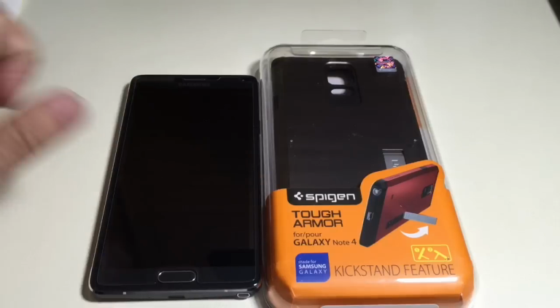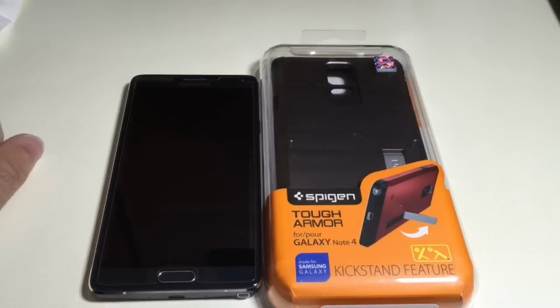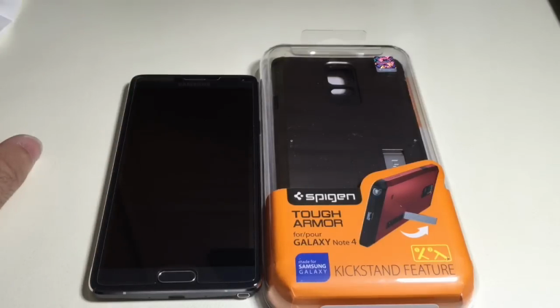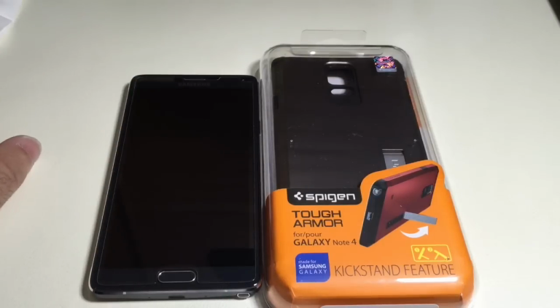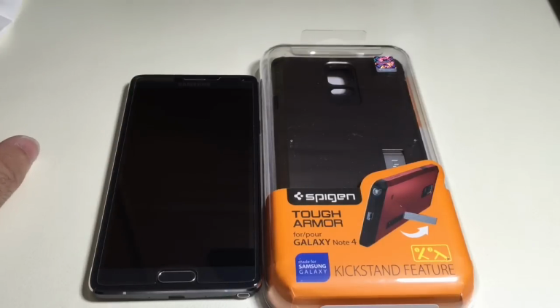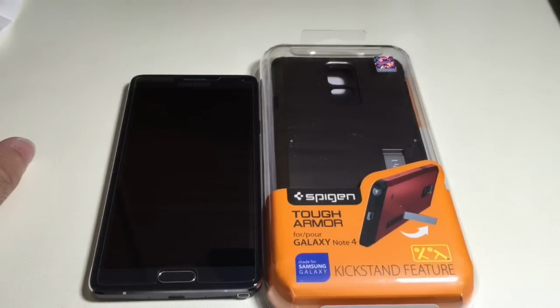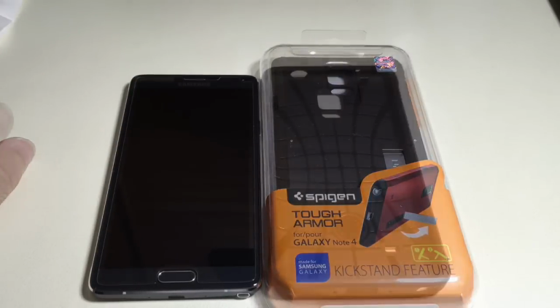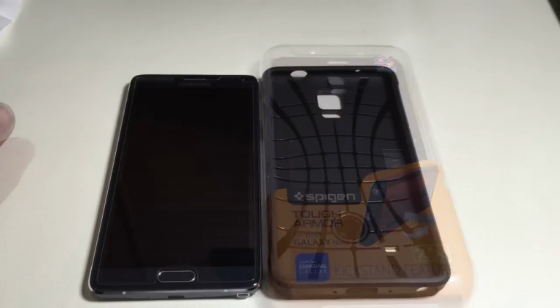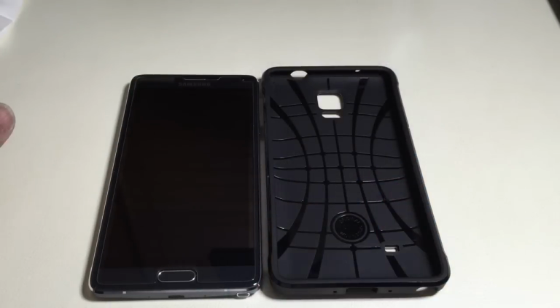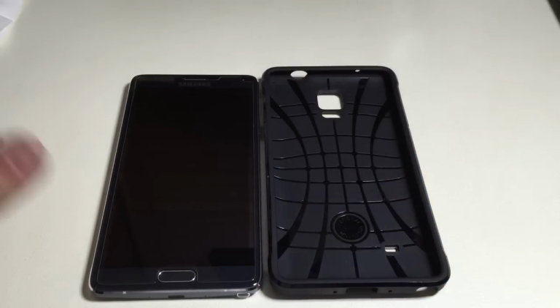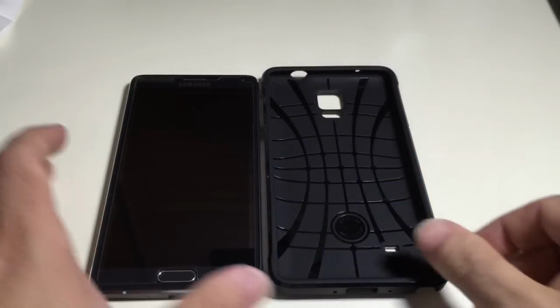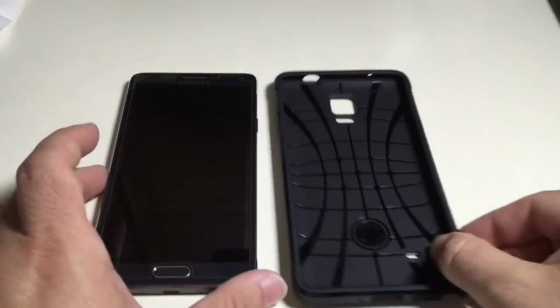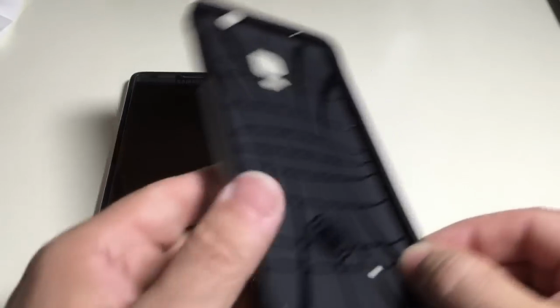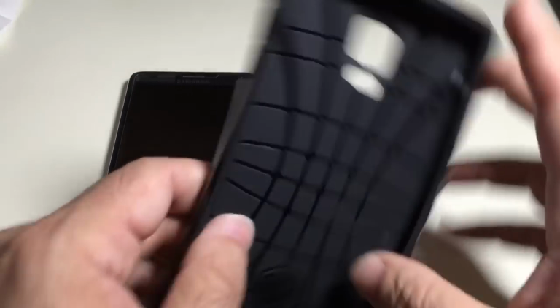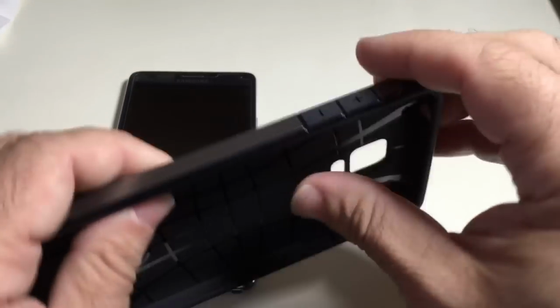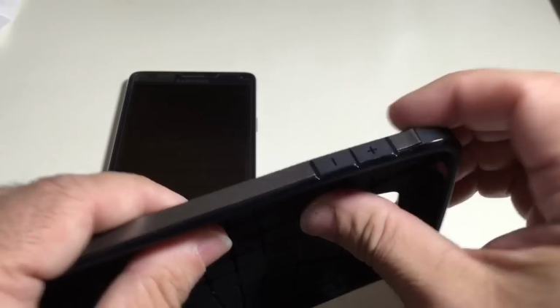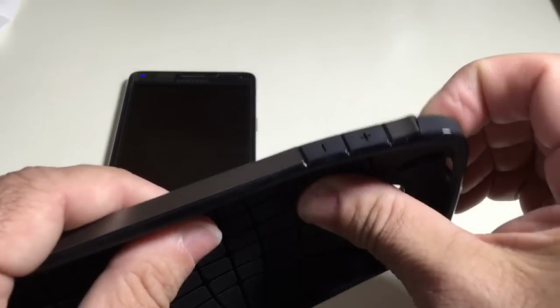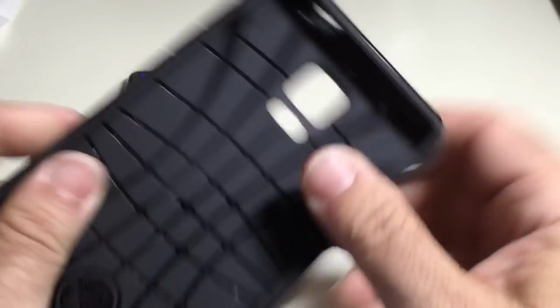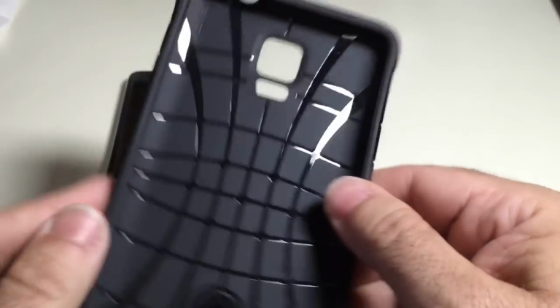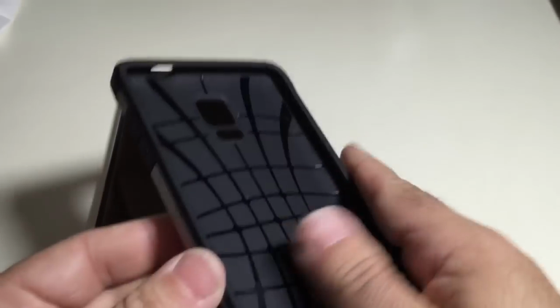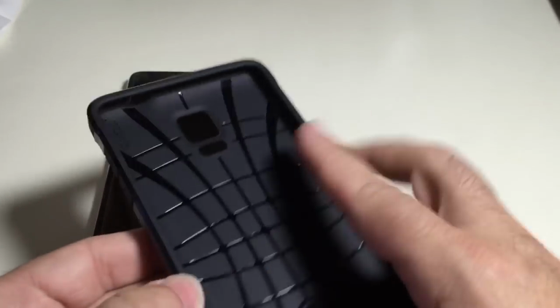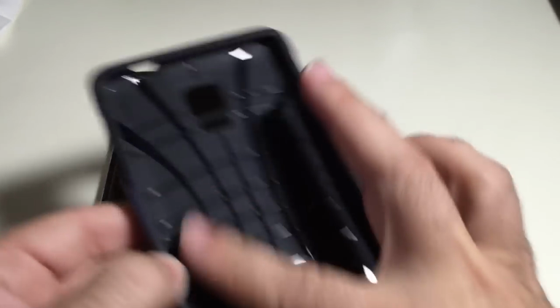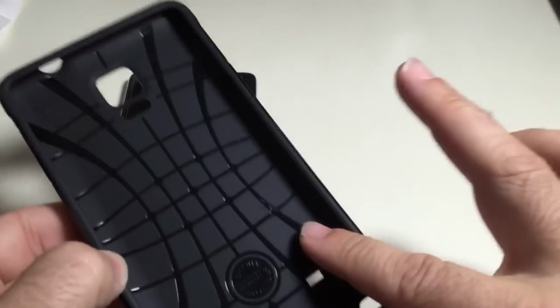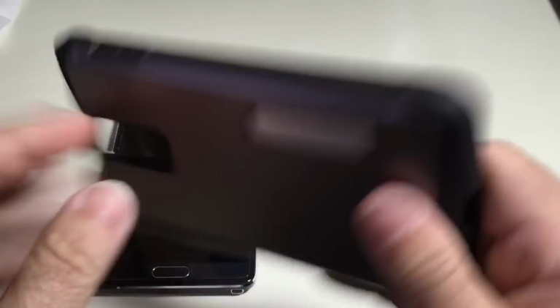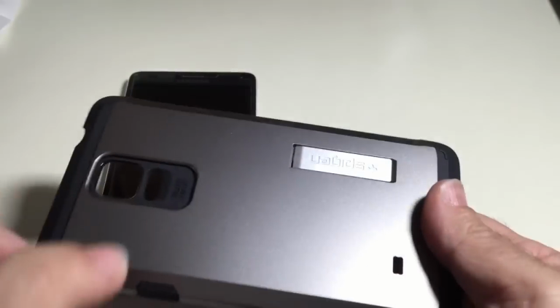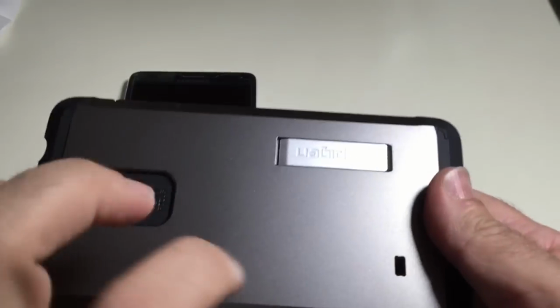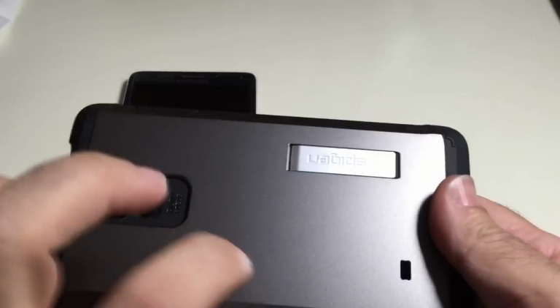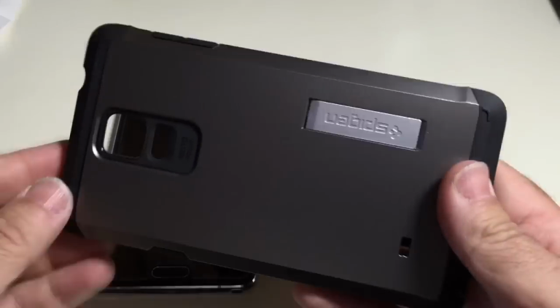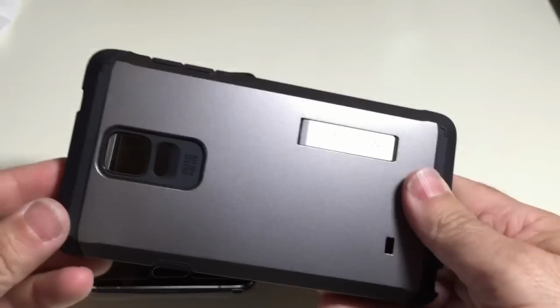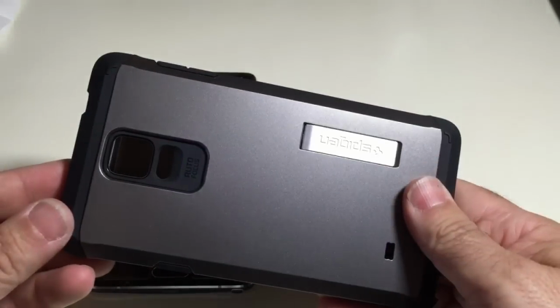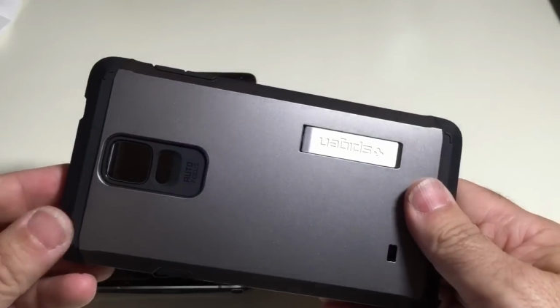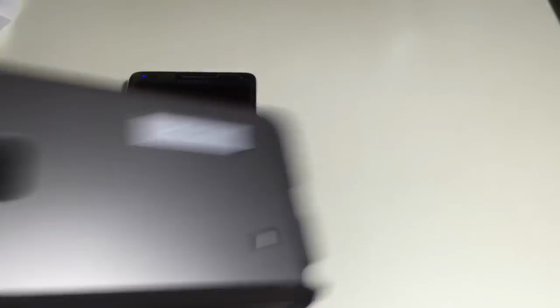This case features a kickstand. It's a two-part case — we've seen other cases from Spigen like this. It is part TPU and then part hard polycarbonate material.